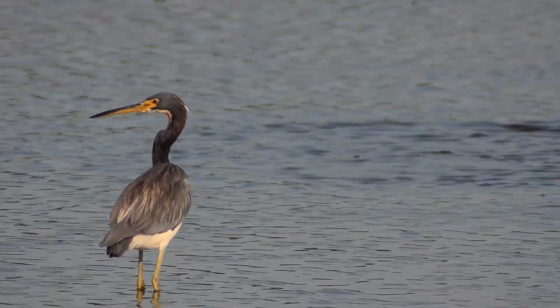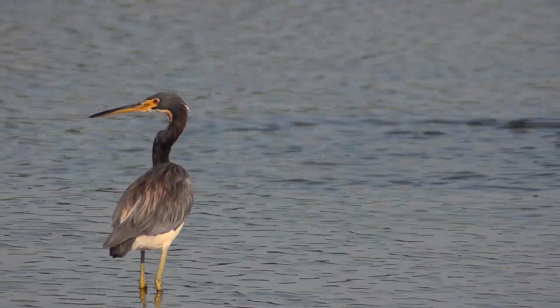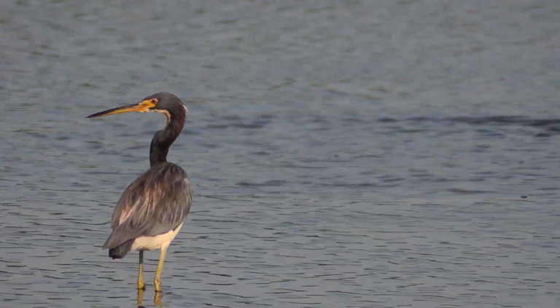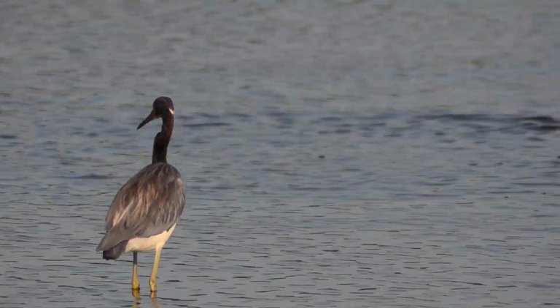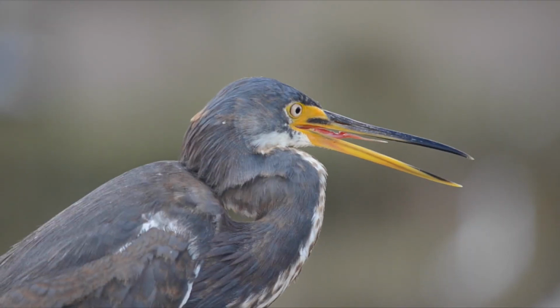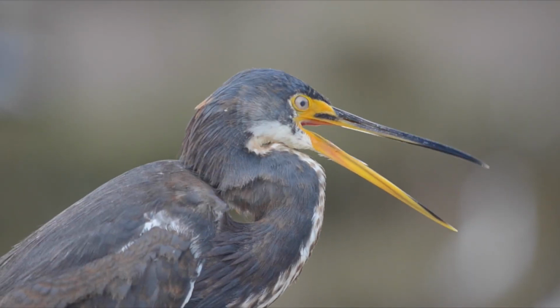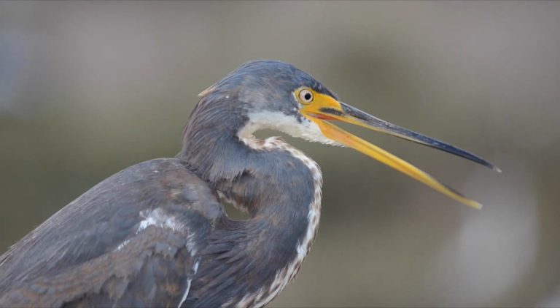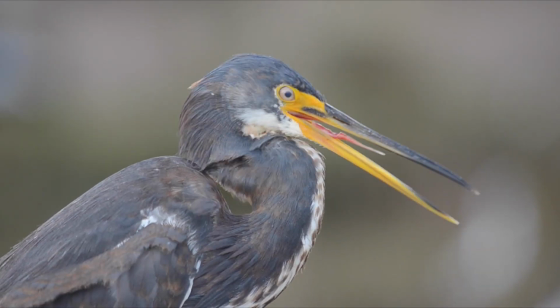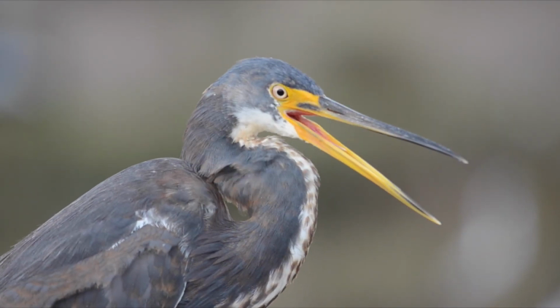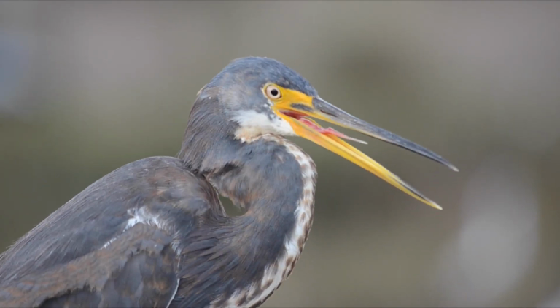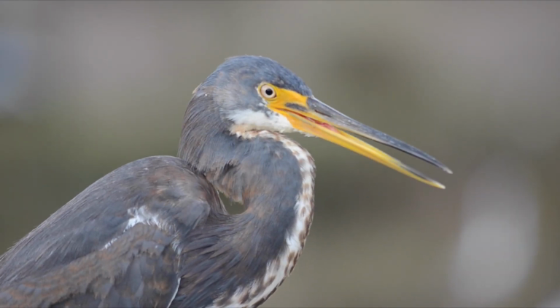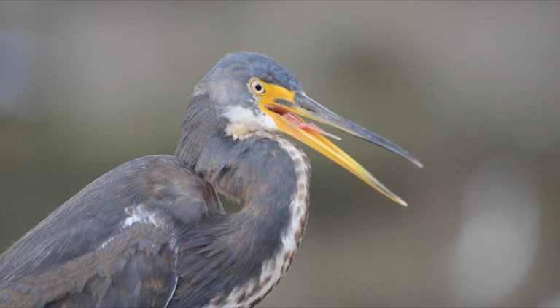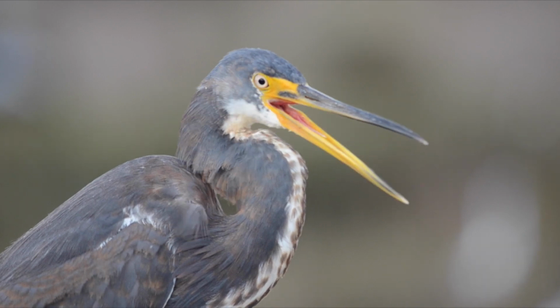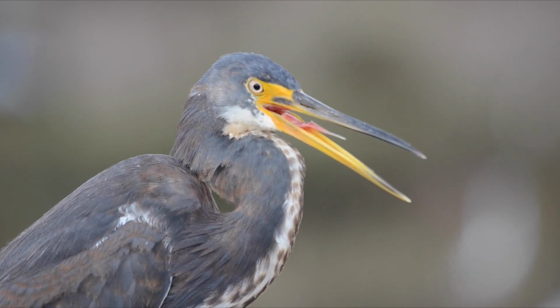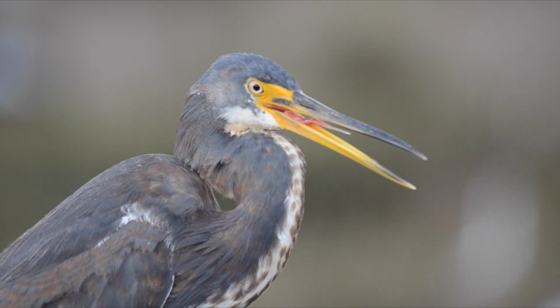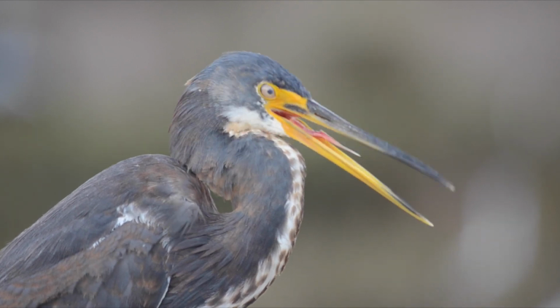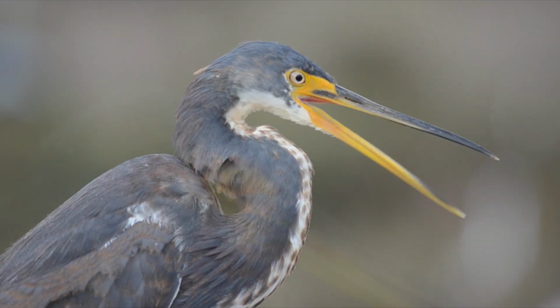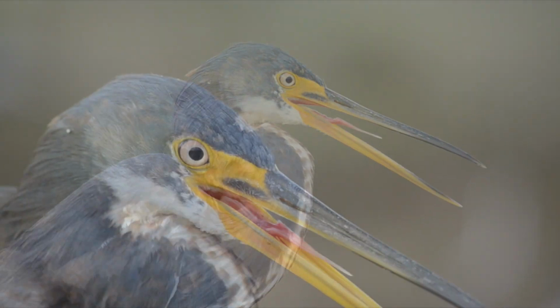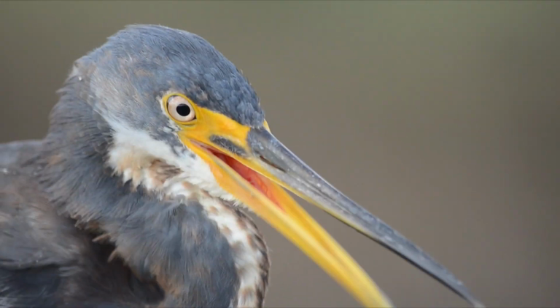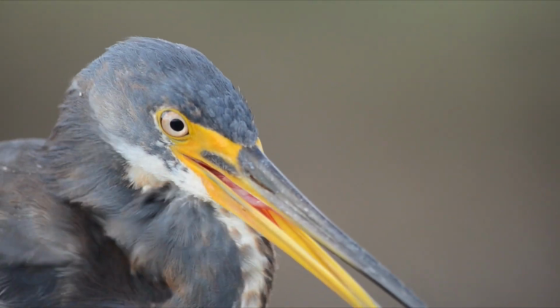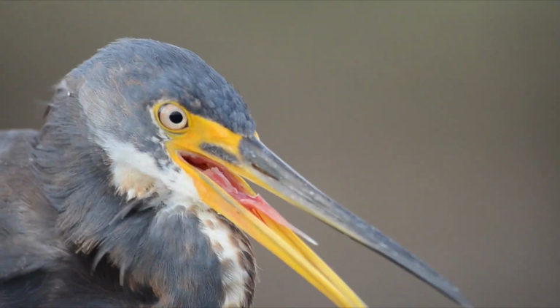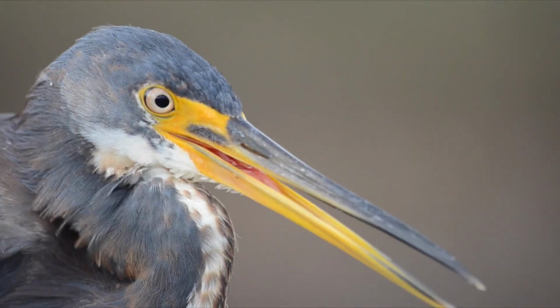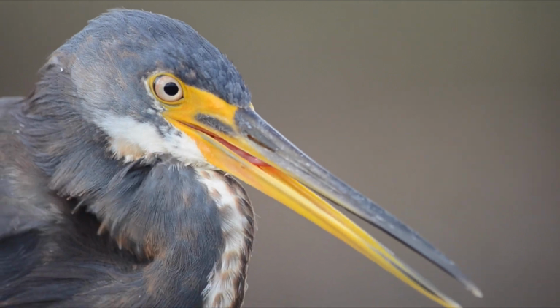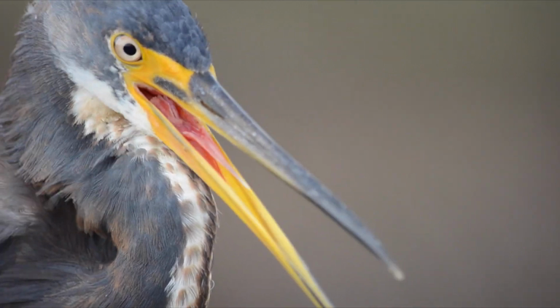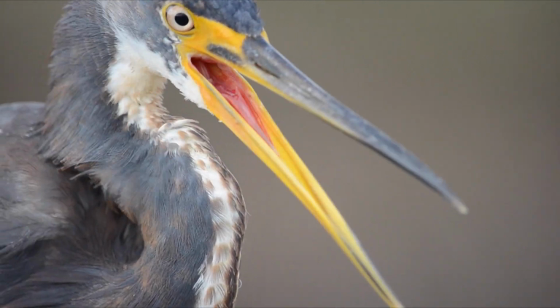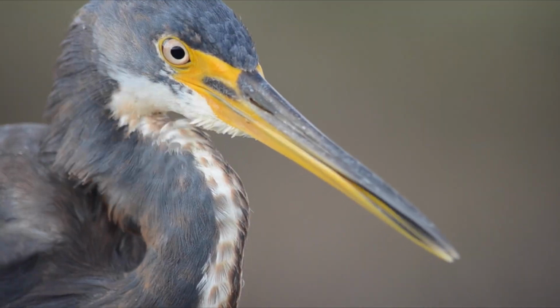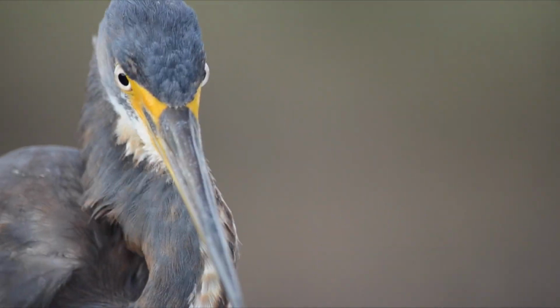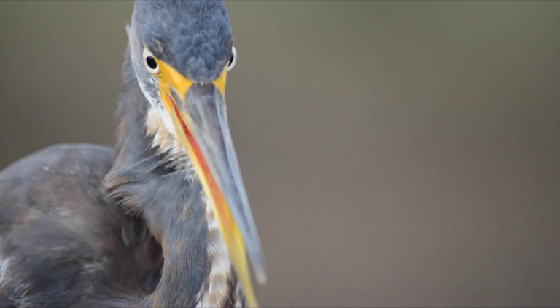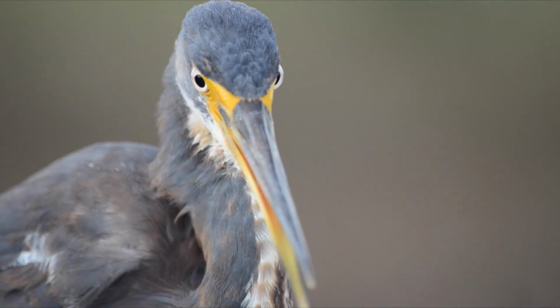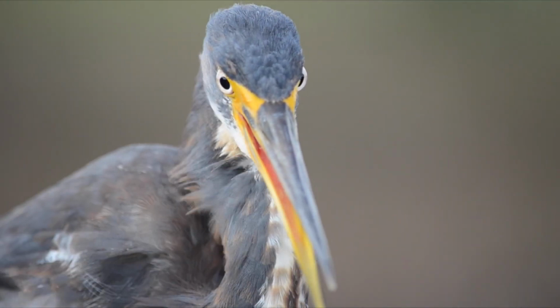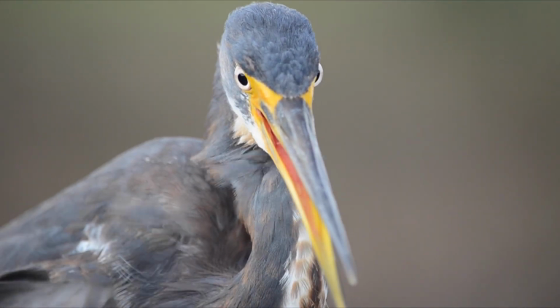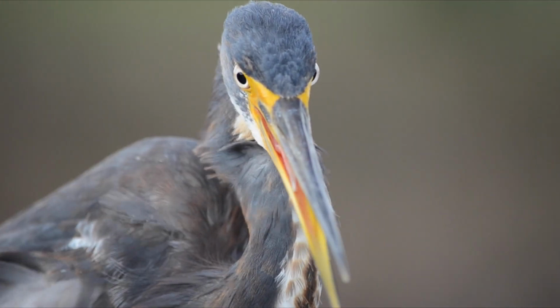Like the reddish egret, it has a more aggressive form of hunting than other wading birds. It's not uncommon for this bird to chase prey in the water rather than wading and ambushing. Tricolored herons often nest in large colonies that may include other species of herons or egrets.